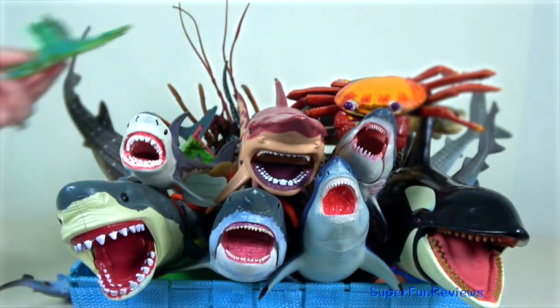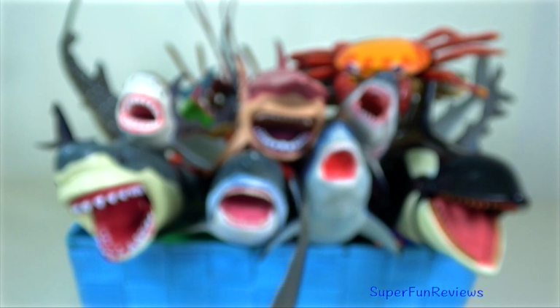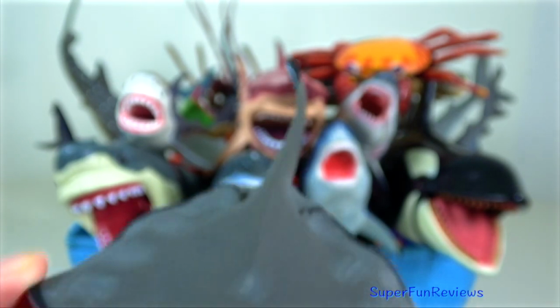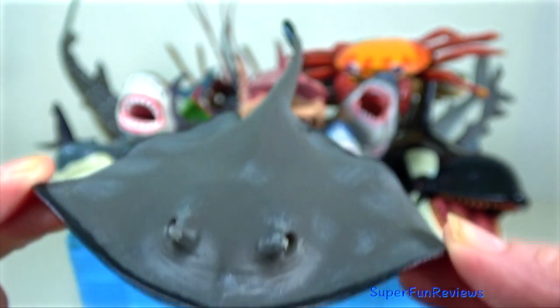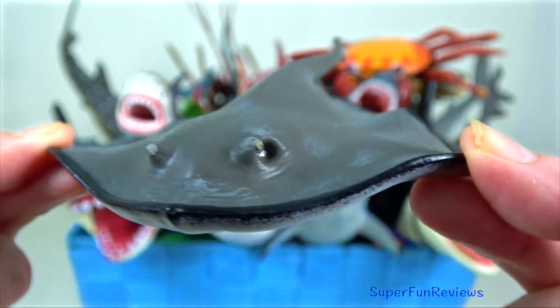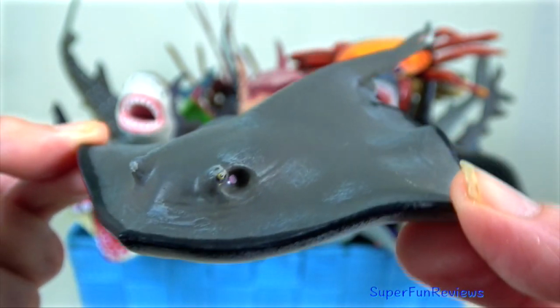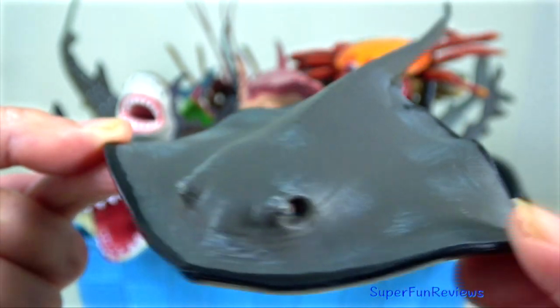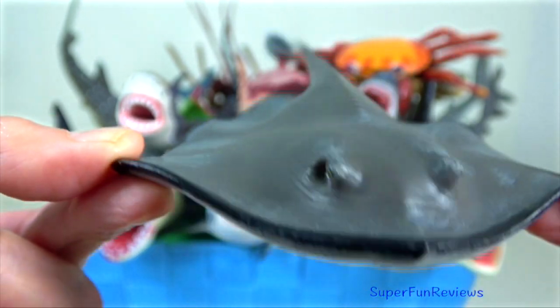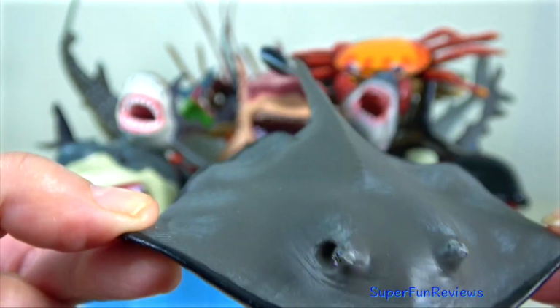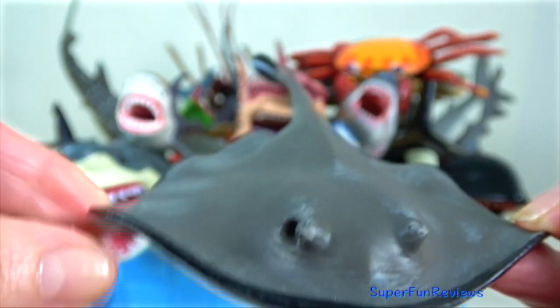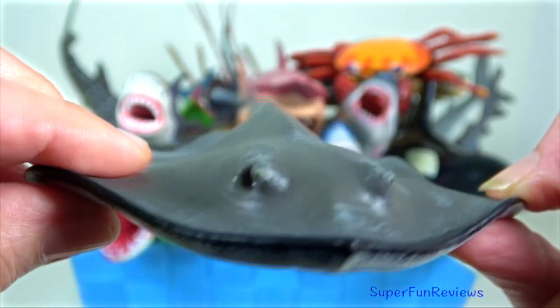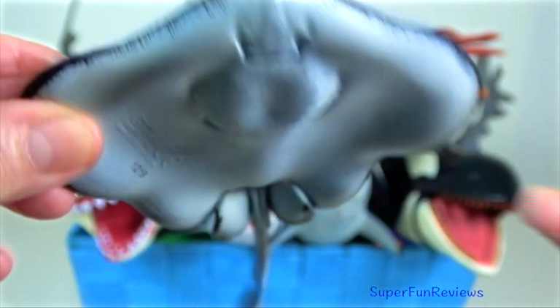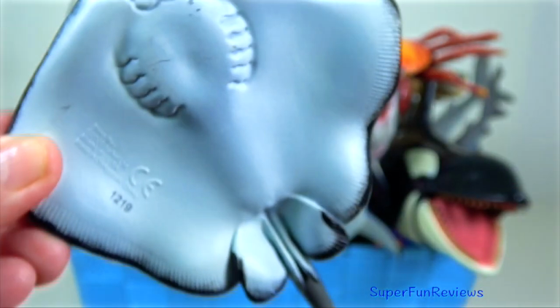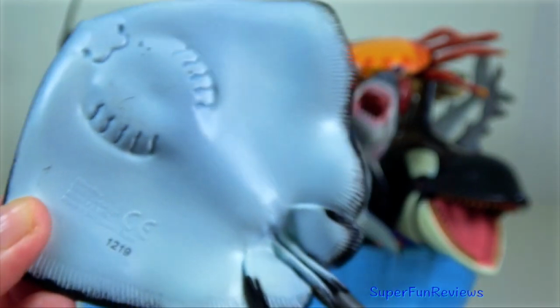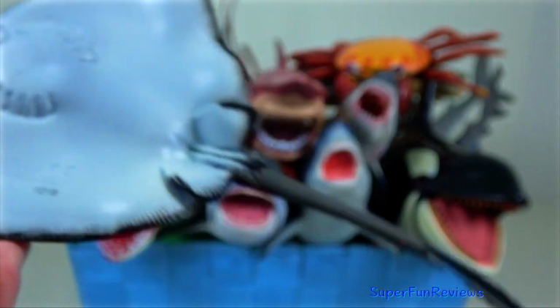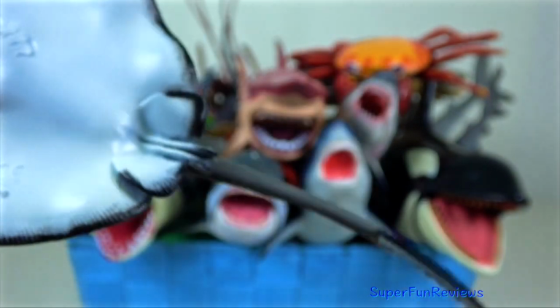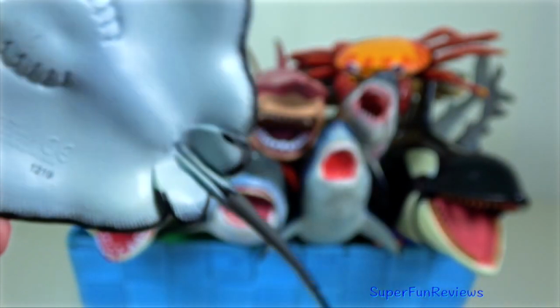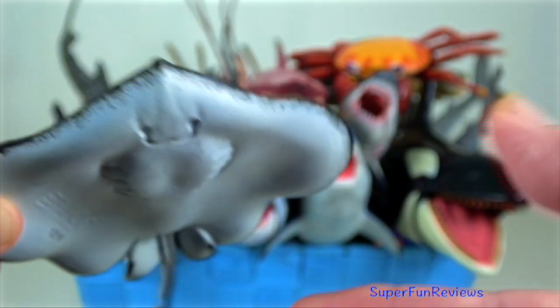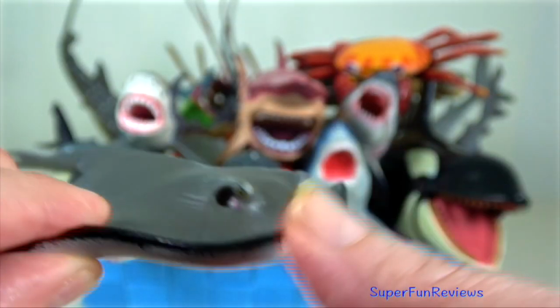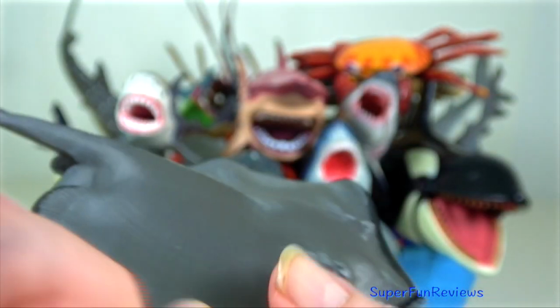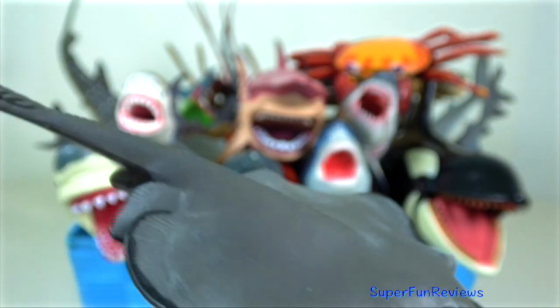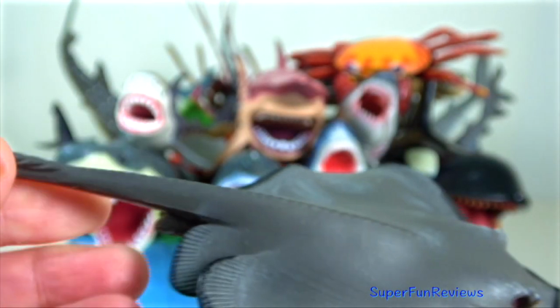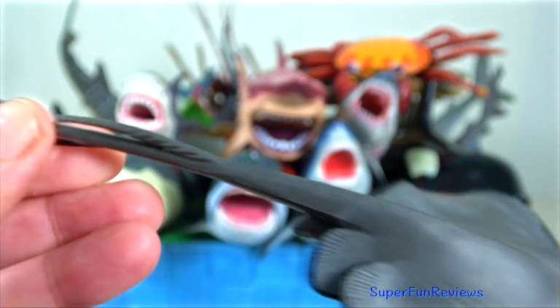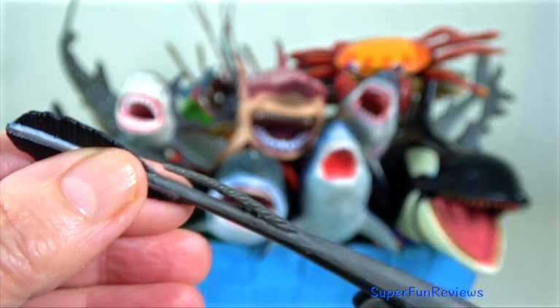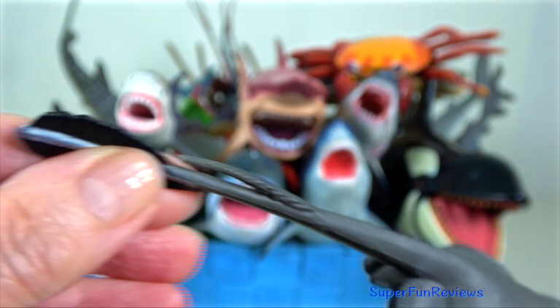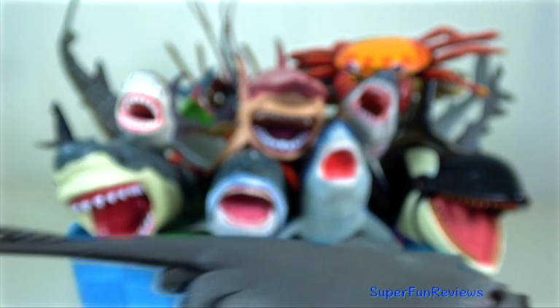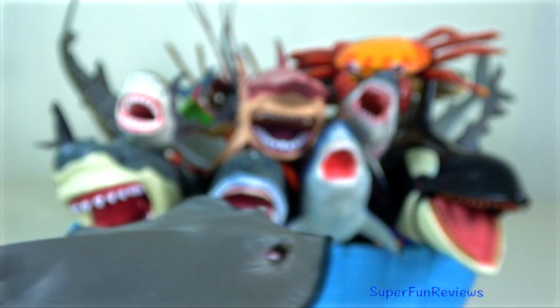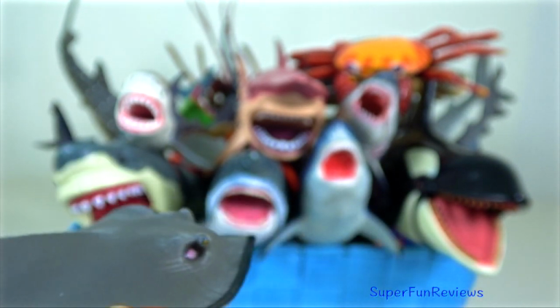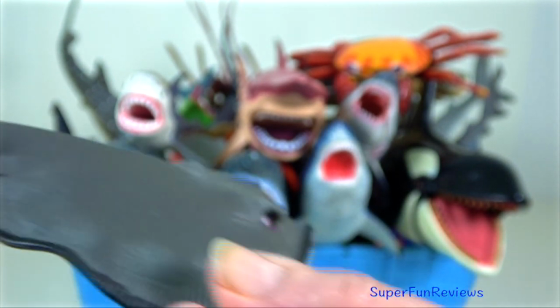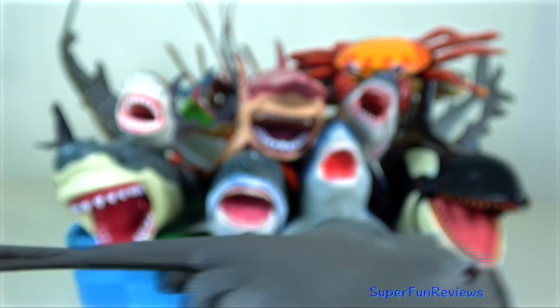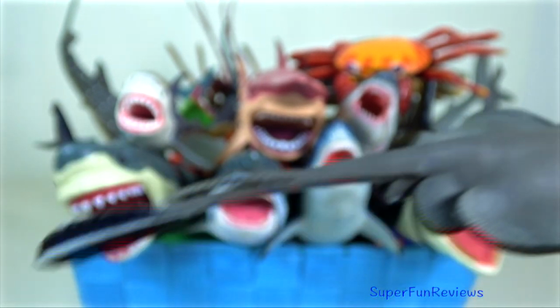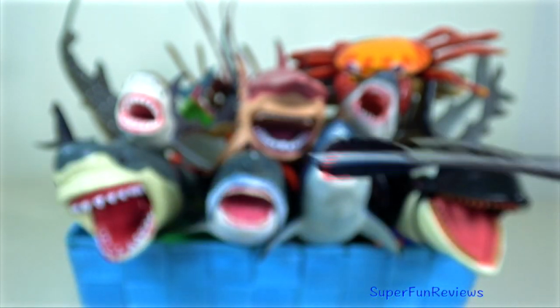Stingray. They are a group of sea rays which are cartilaginous fish related to sharks. The stingray's mouth is located on the ventral side of the vertebrate.